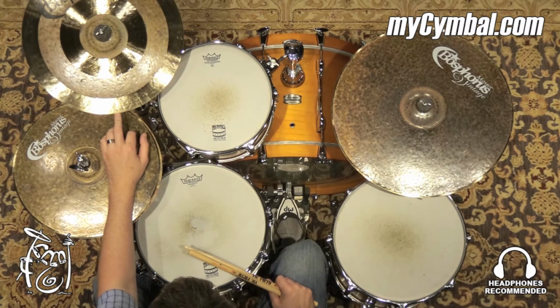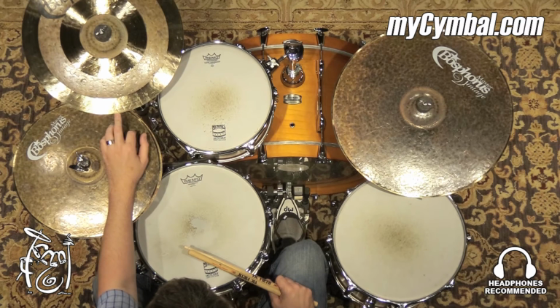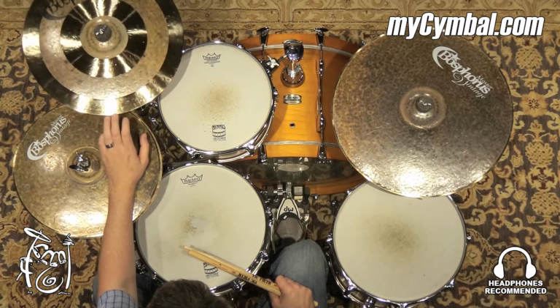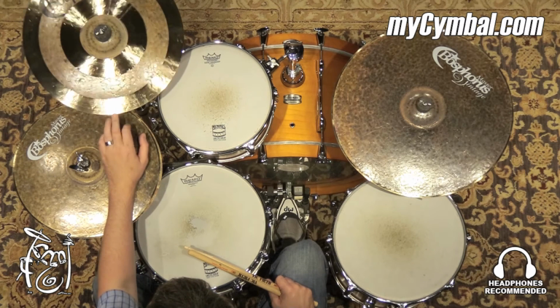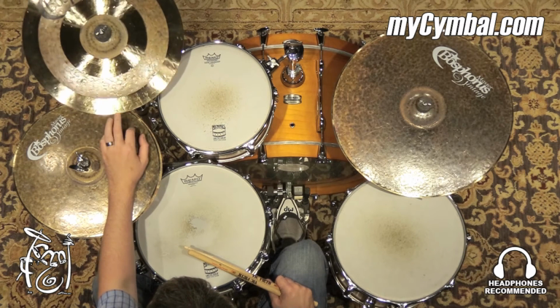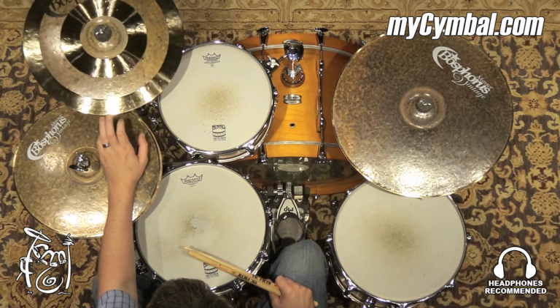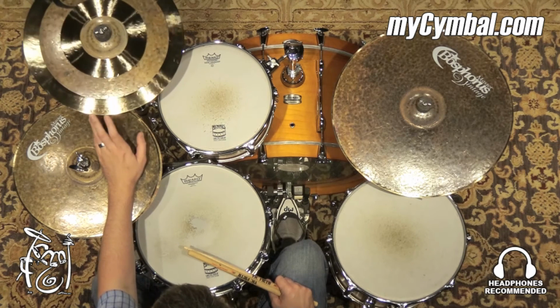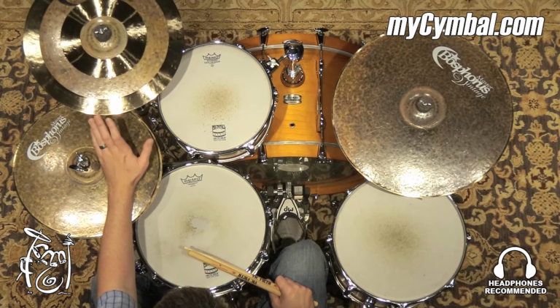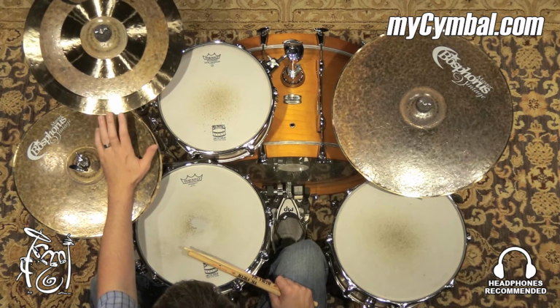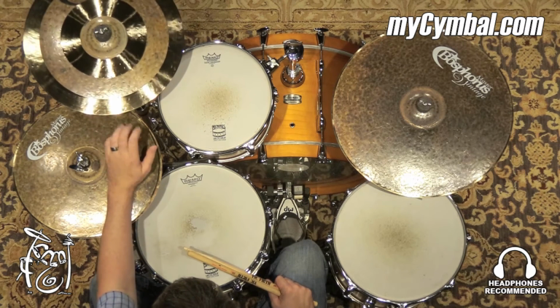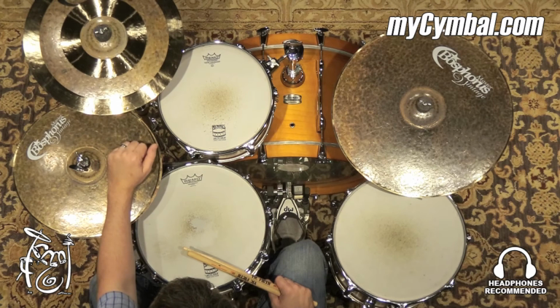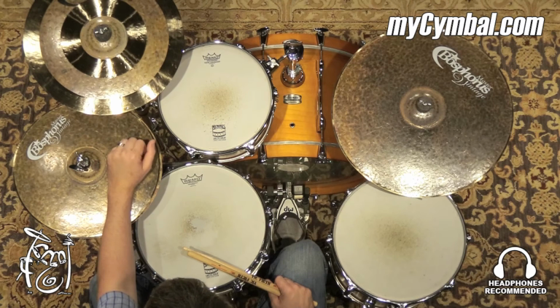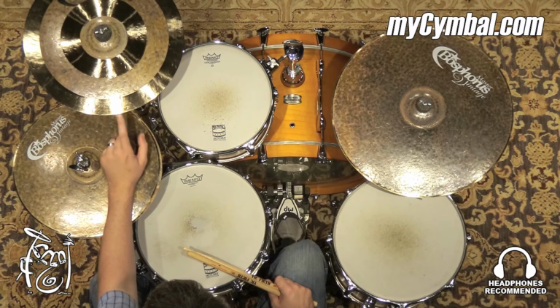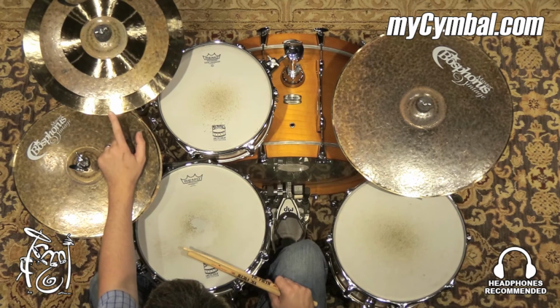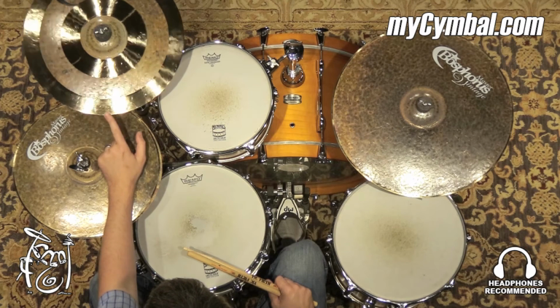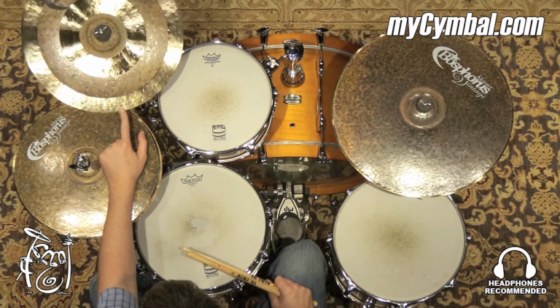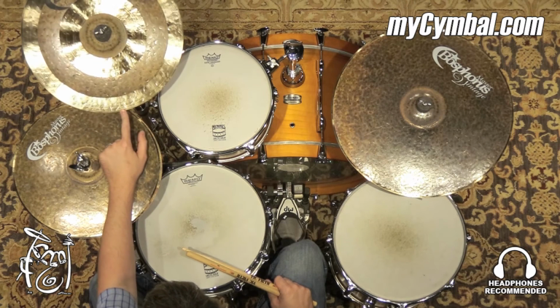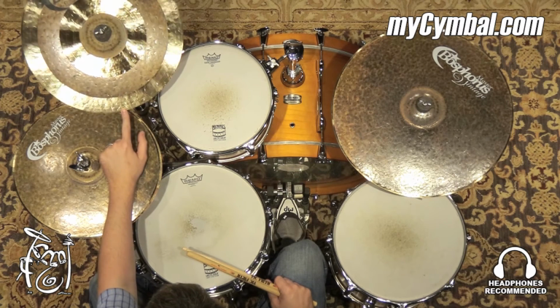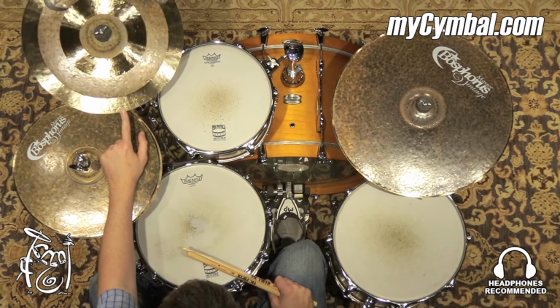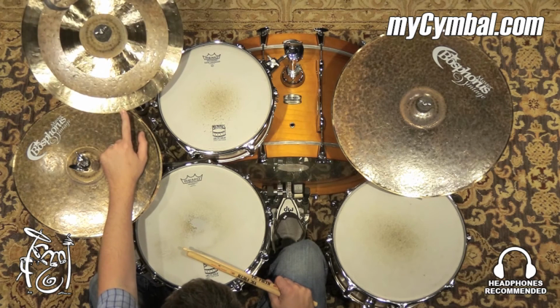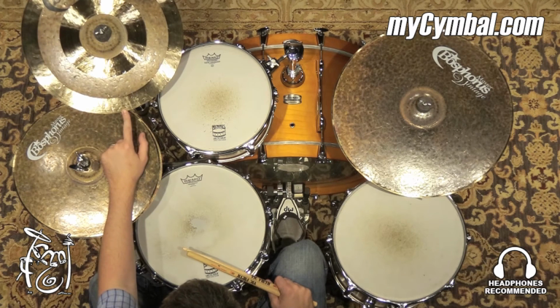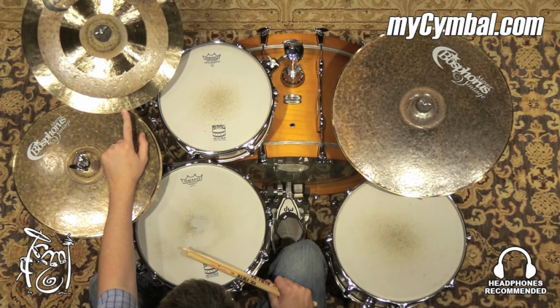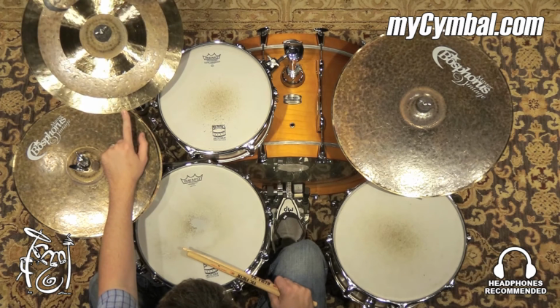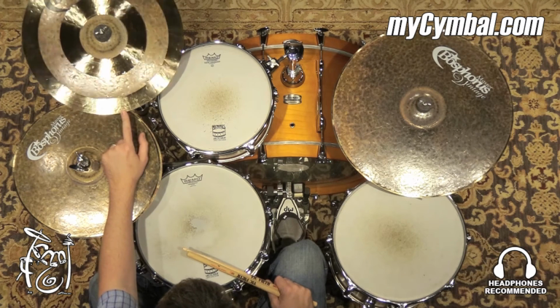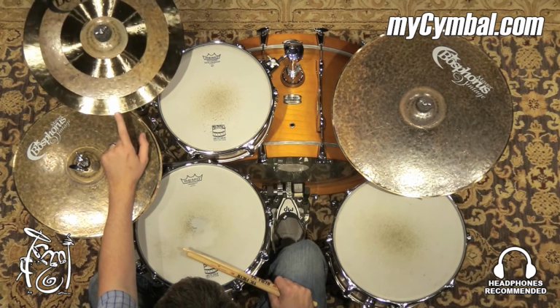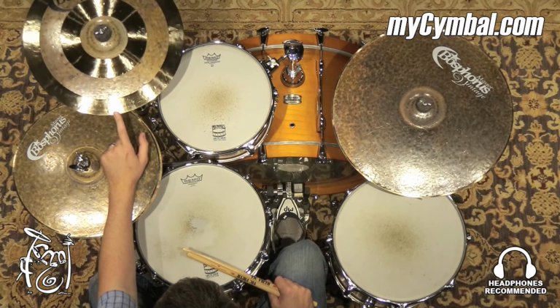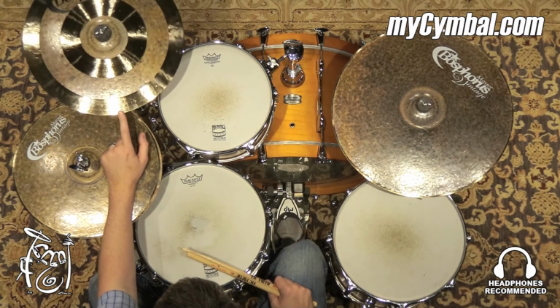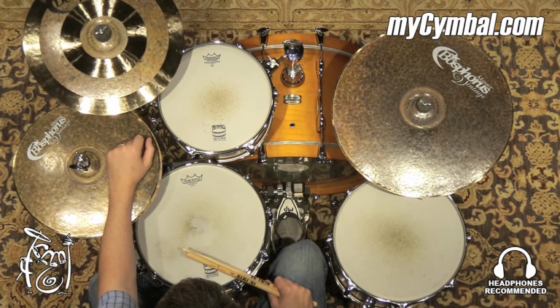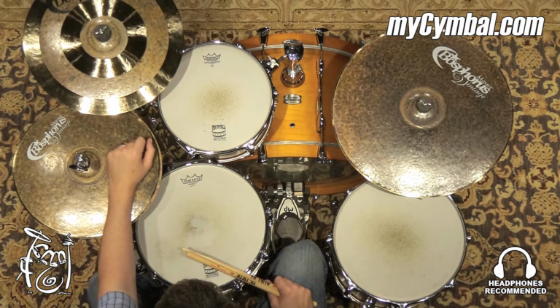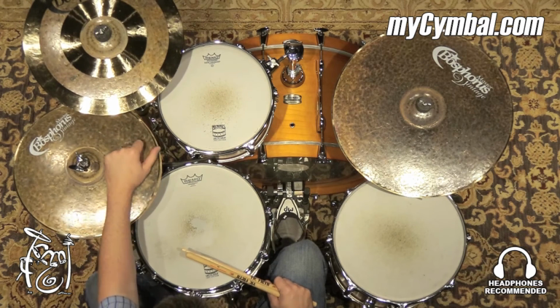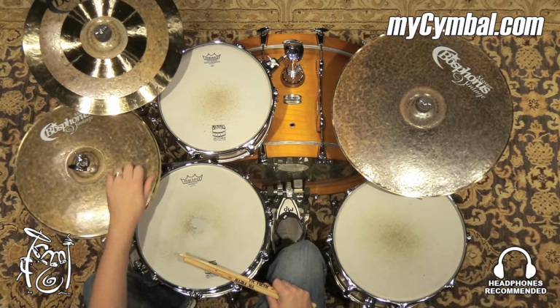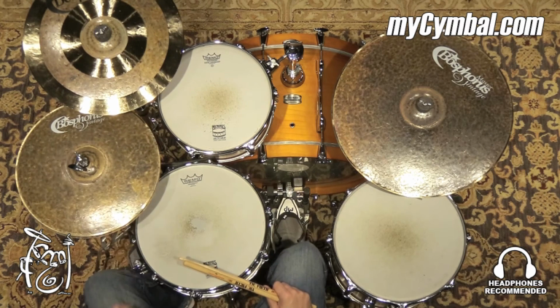A really soft touch will set the cymbal off, but it still has a lot of volume and you really need to dig into it. So great all-around cymbal. You can get this exact boss for a 16-inch antique series crash only at mysymbal.com.